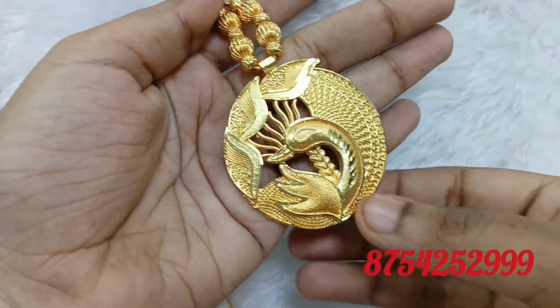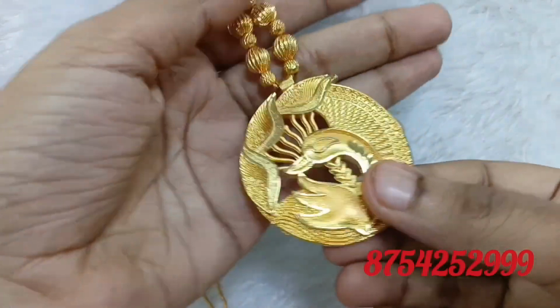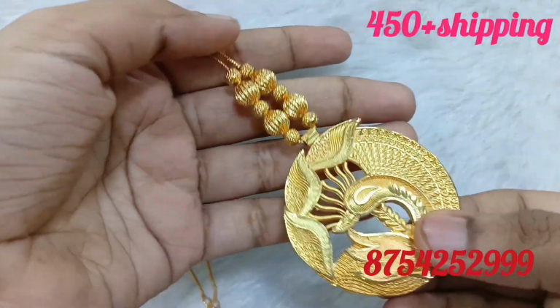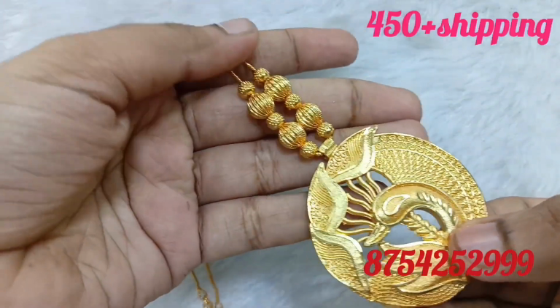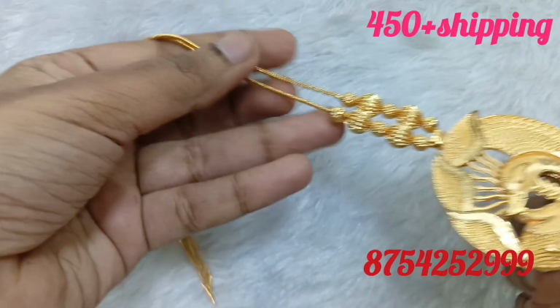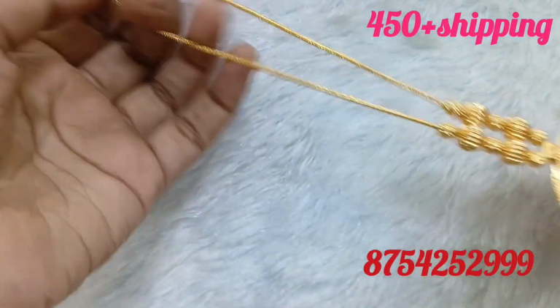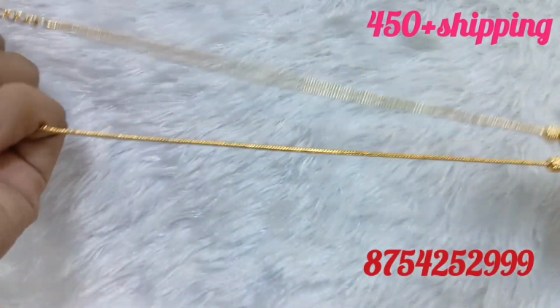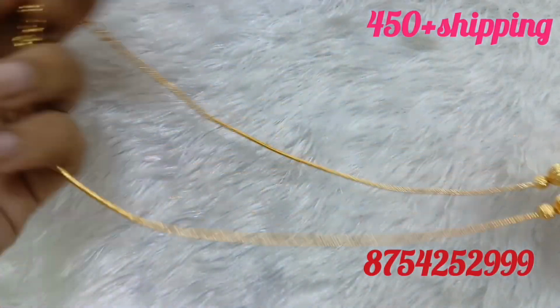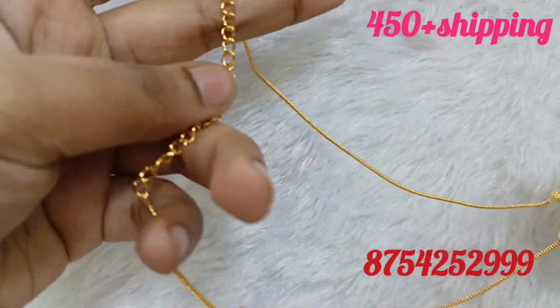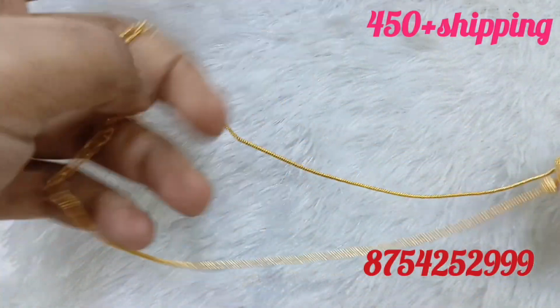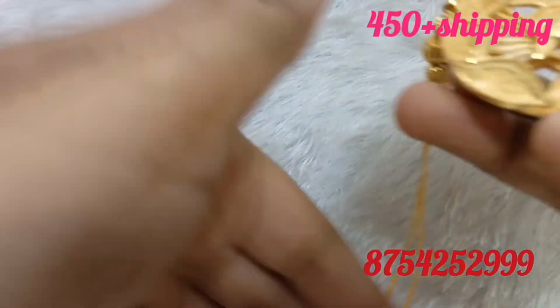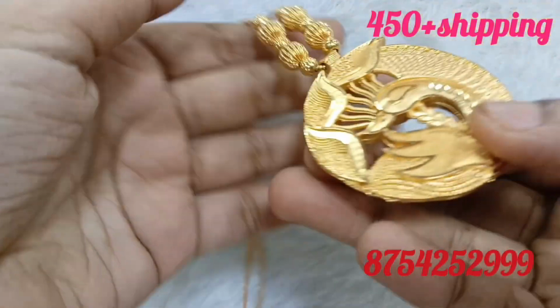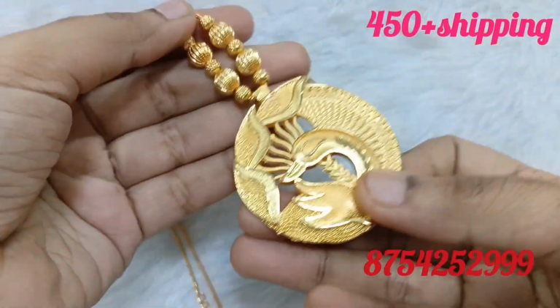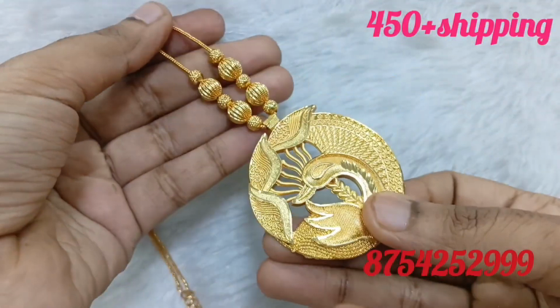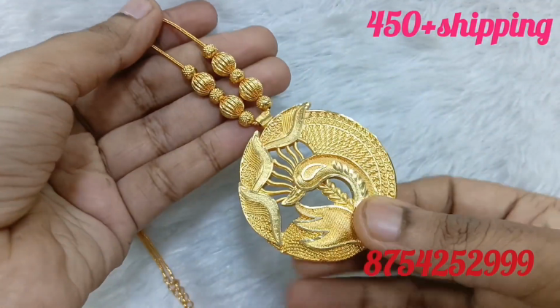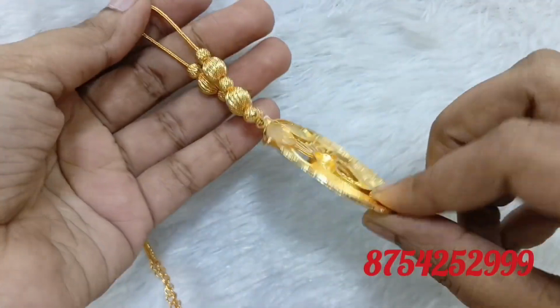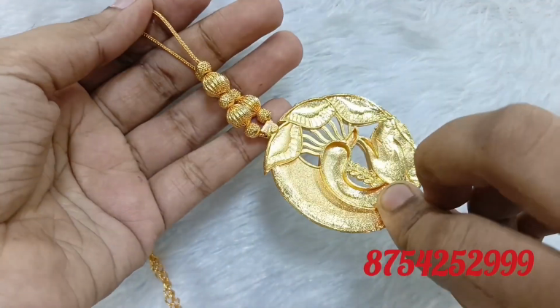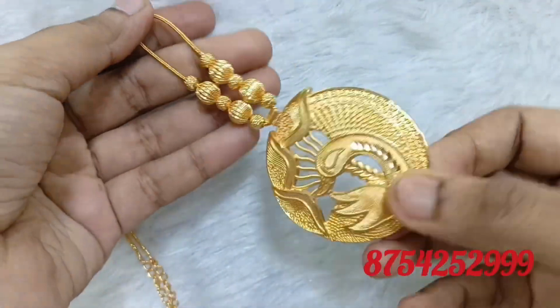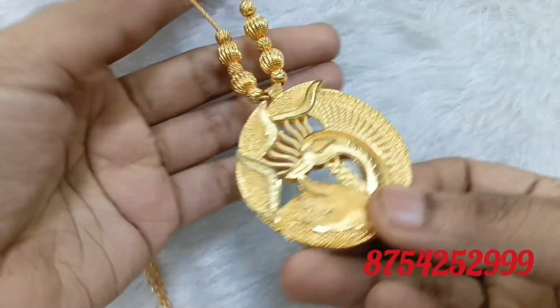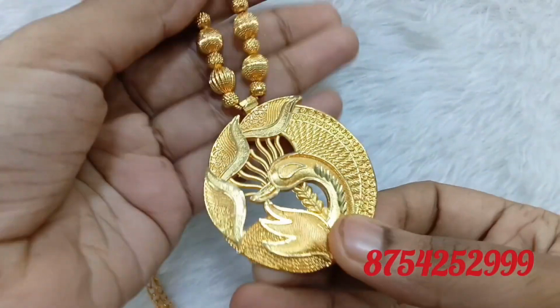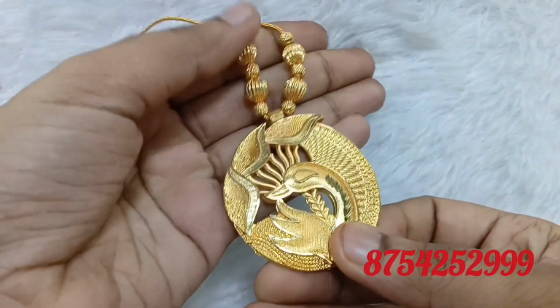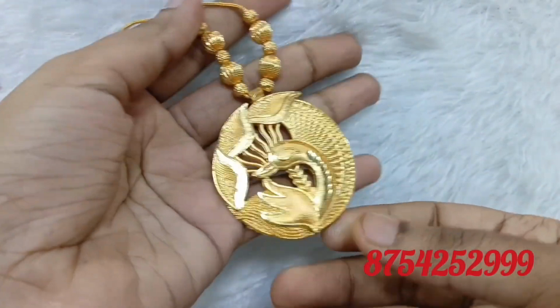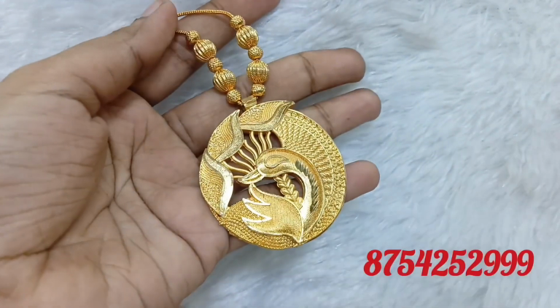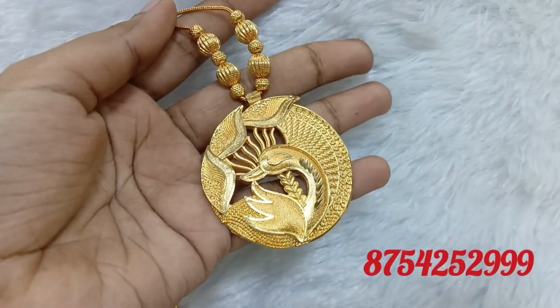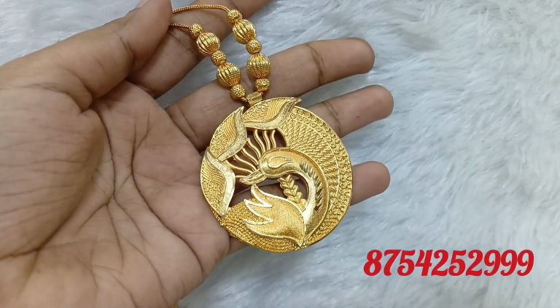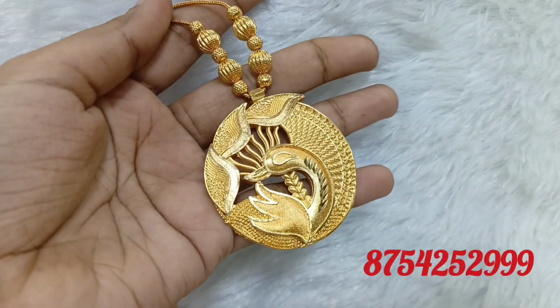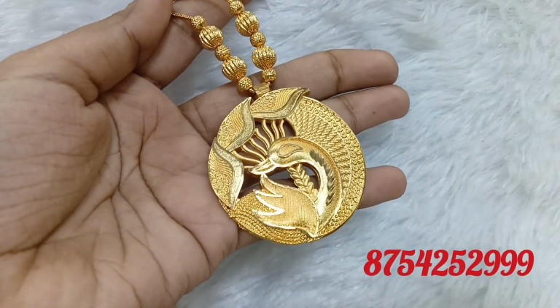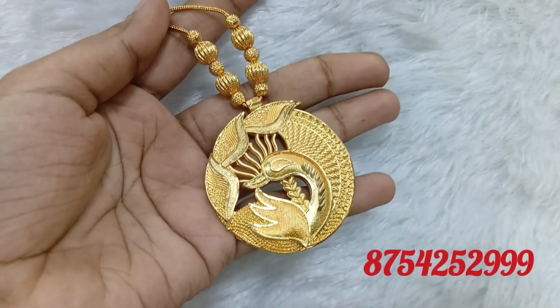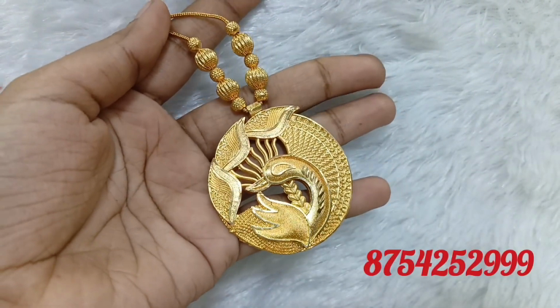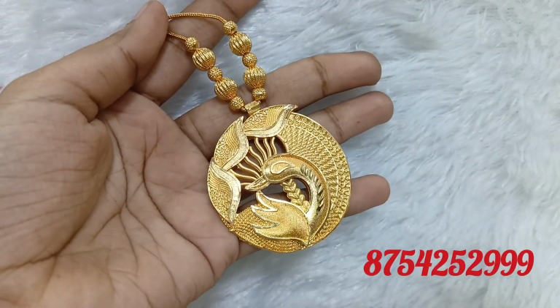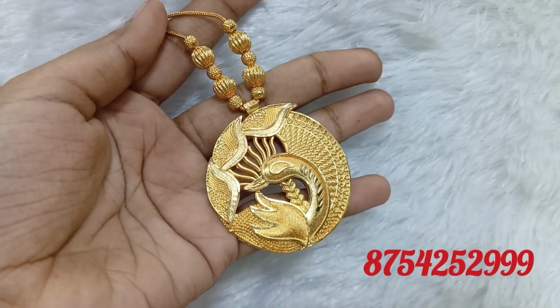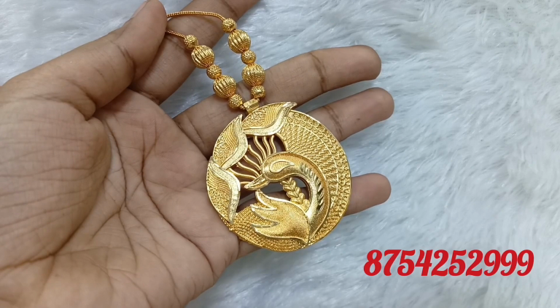The next part is a peacock design. It is a medium to big size pendant. If you like the pendant, you can book it. The prices are mentioned on the screen — please do a screenshot with the price.